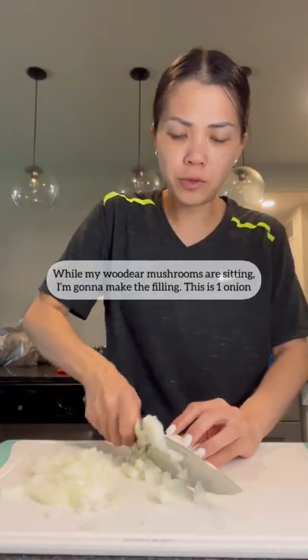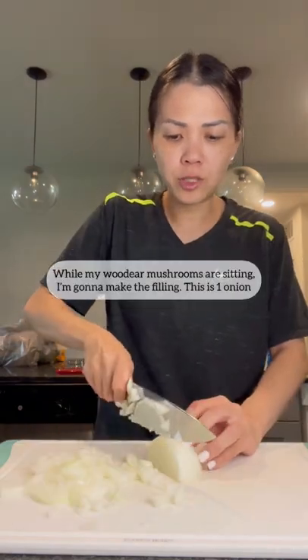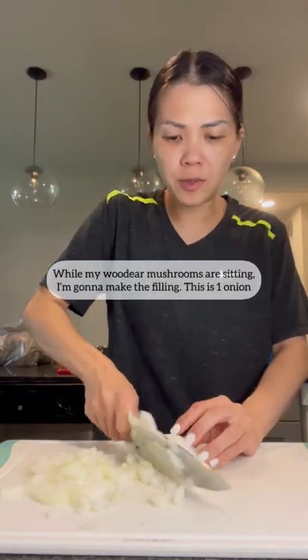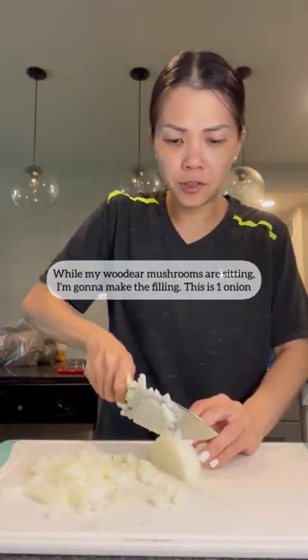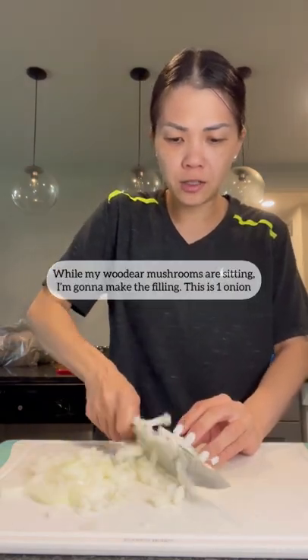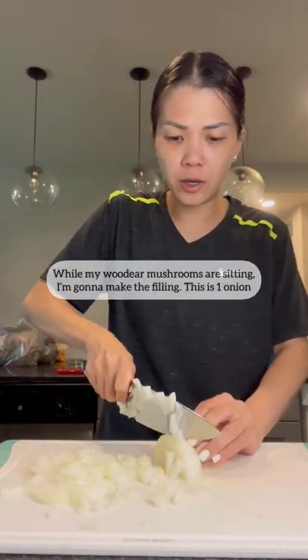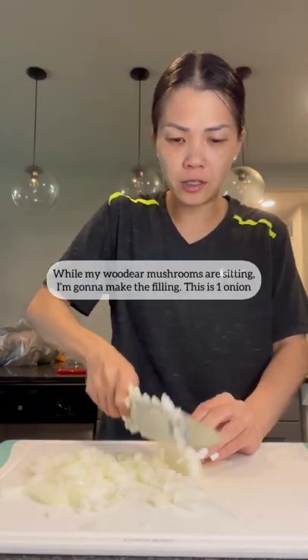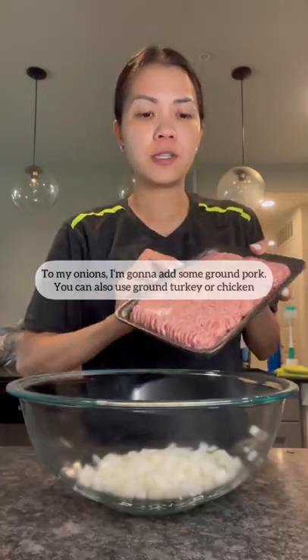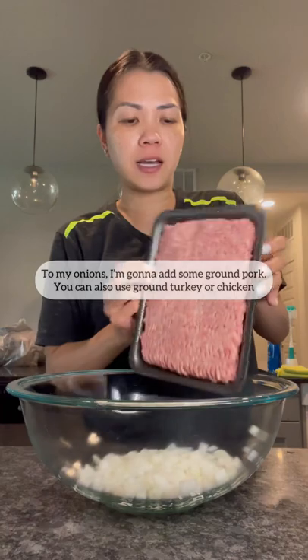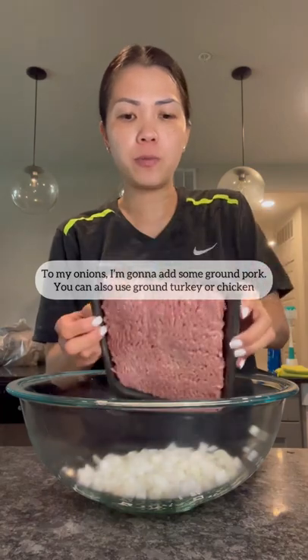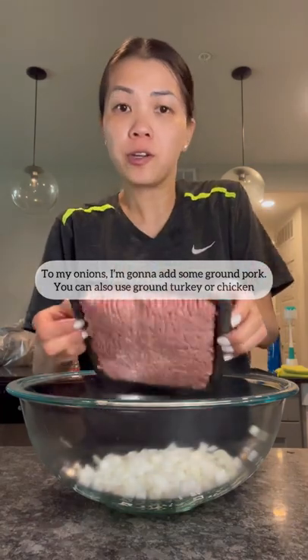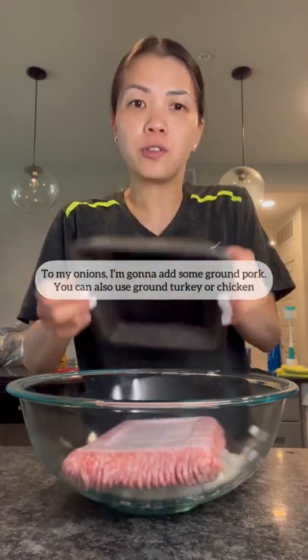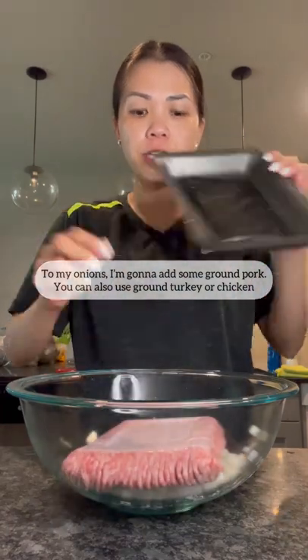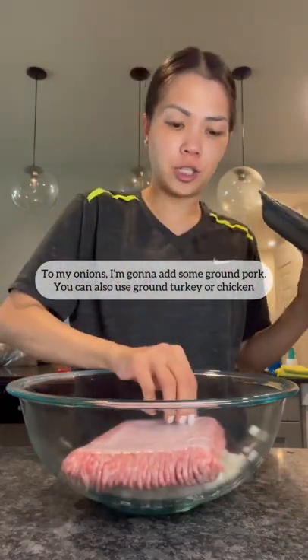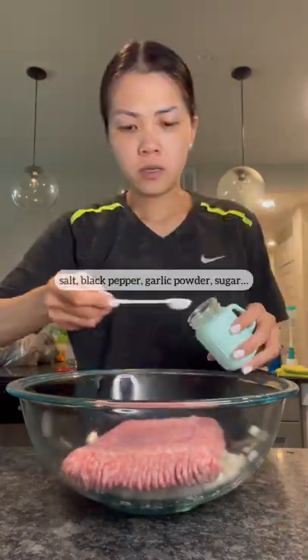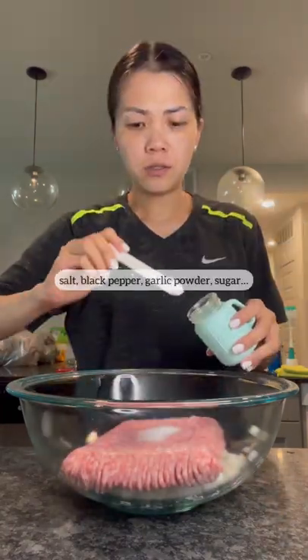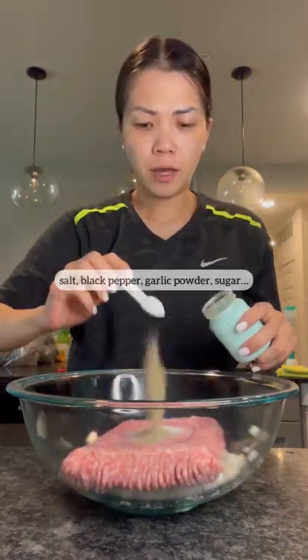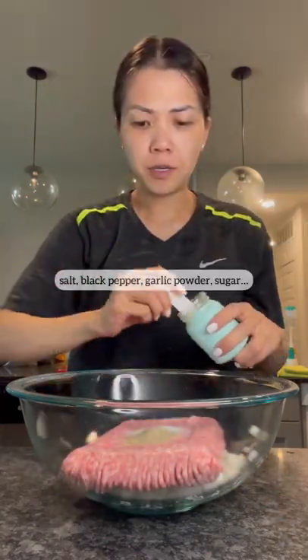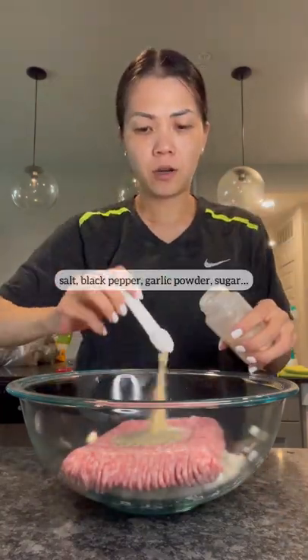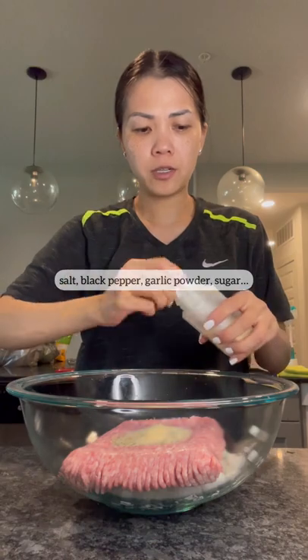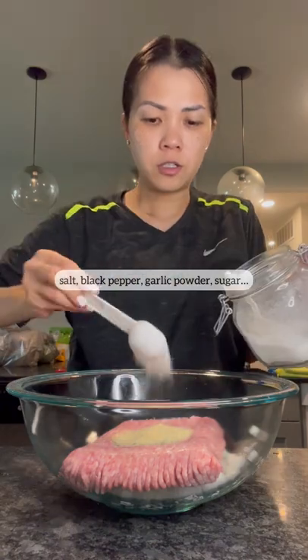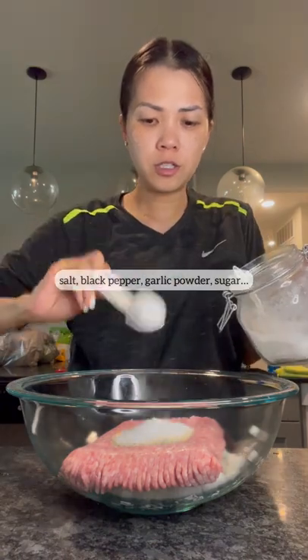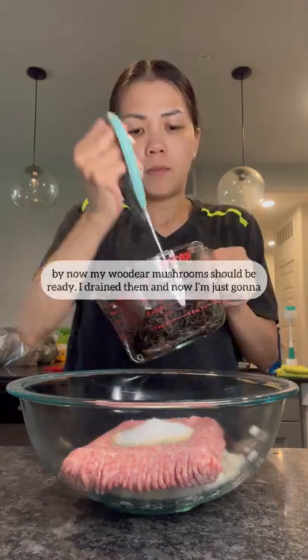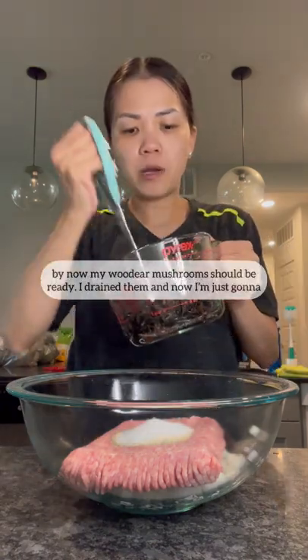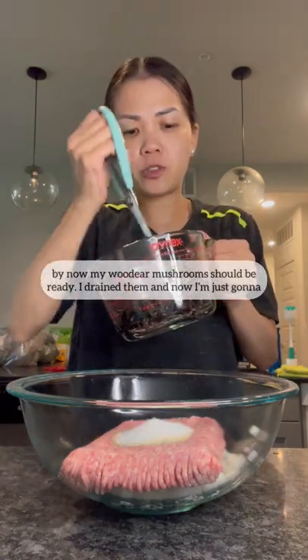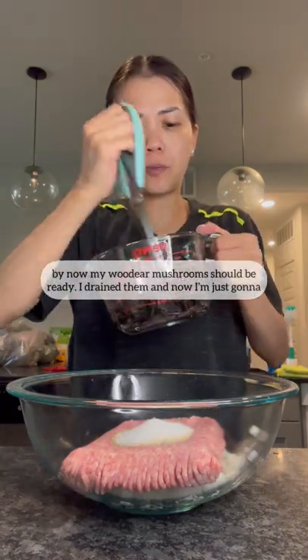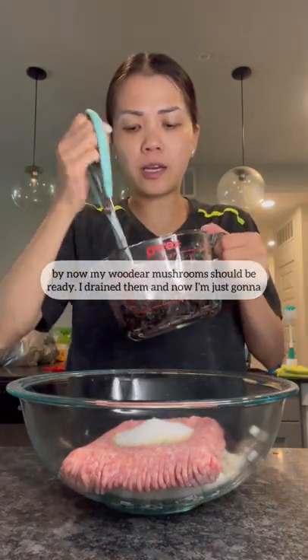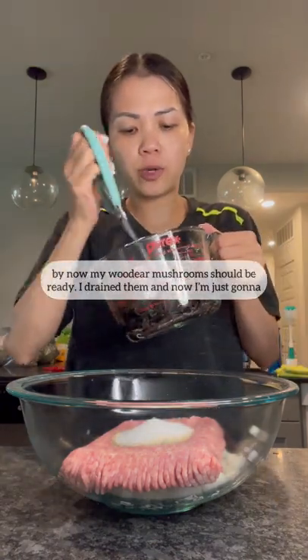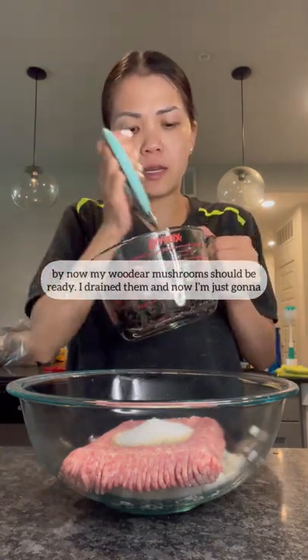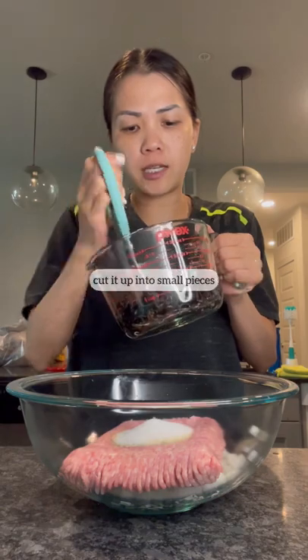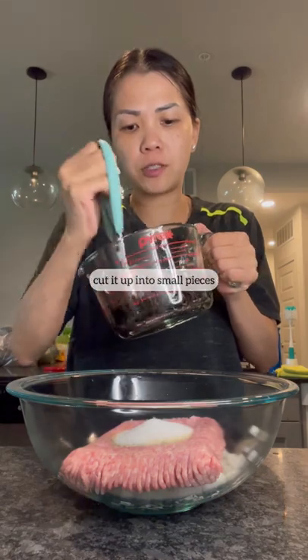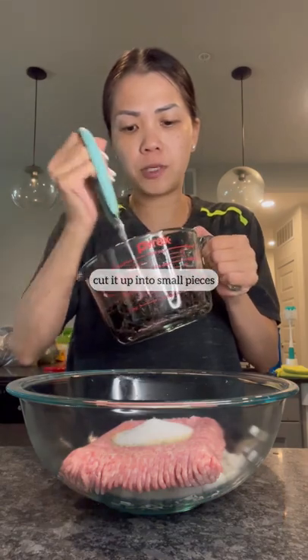While my wood ear mushrooms are sitting, I'm gonna make the filling. This is one onion — to my onions I'm gonna add some ground pork. You can also use ground turkey or chicken. Salt, black pepper, garlic powder, sugar. By now my wood ear mushrooms should be ready — I drained them and now I'm just gonna cut them up into small pieces.